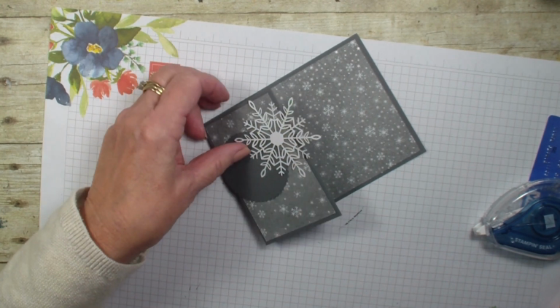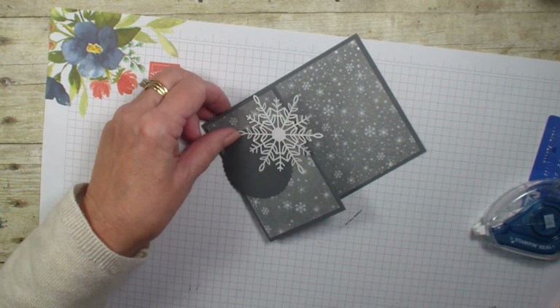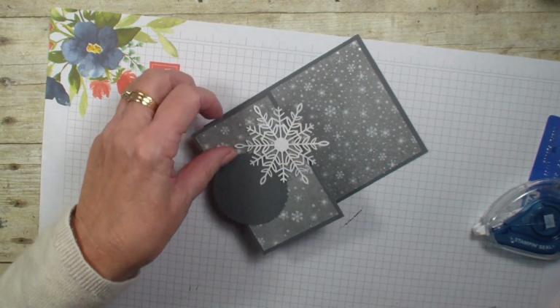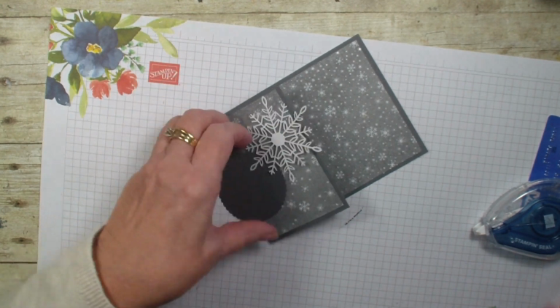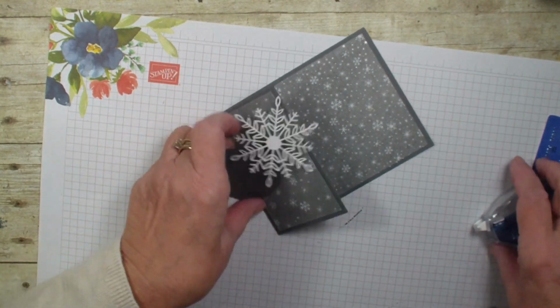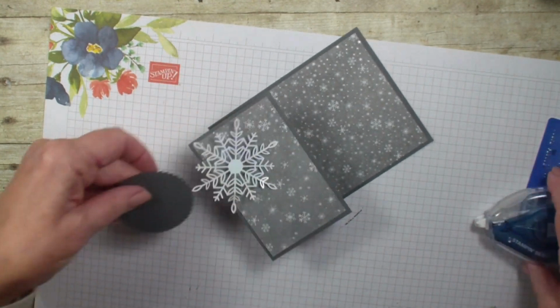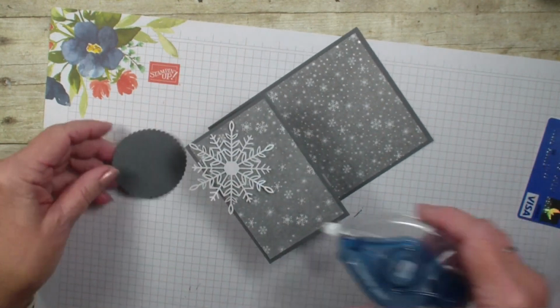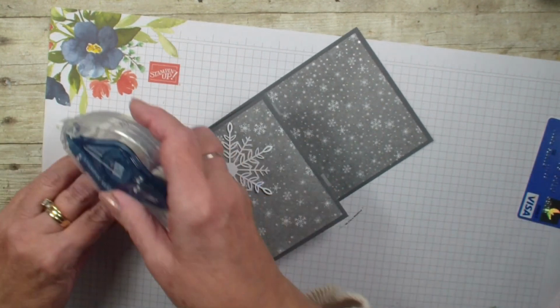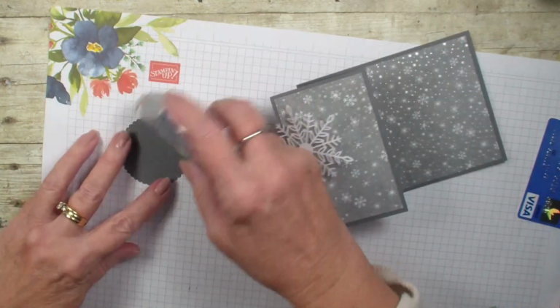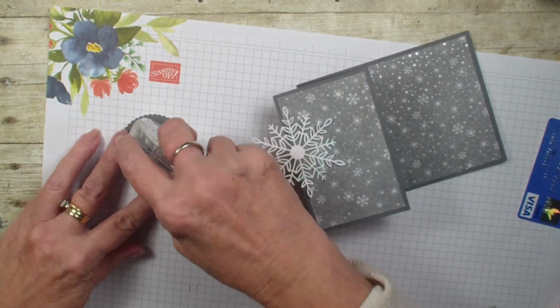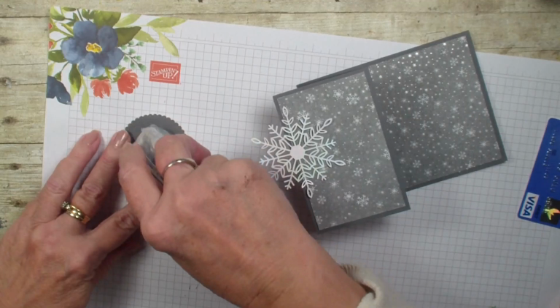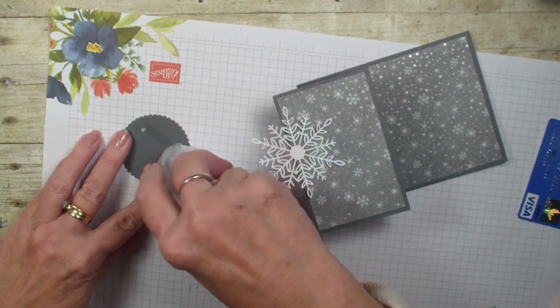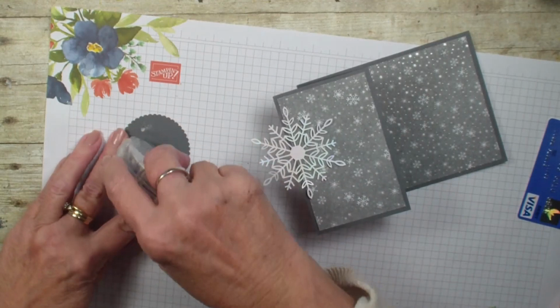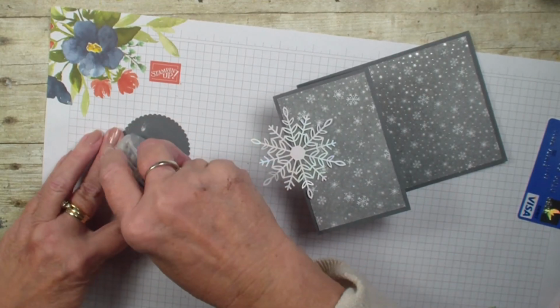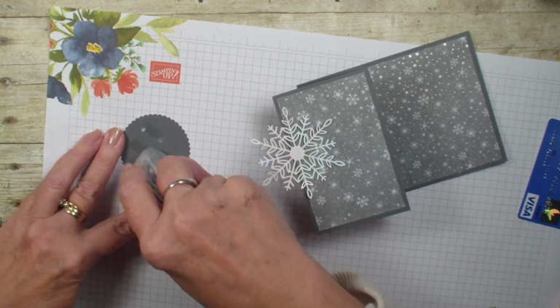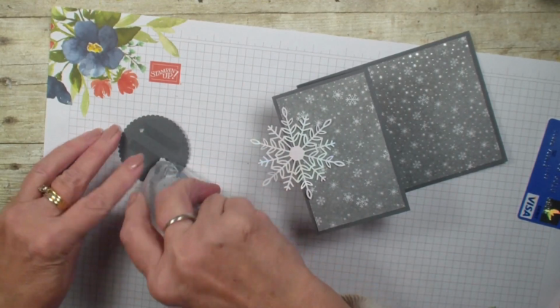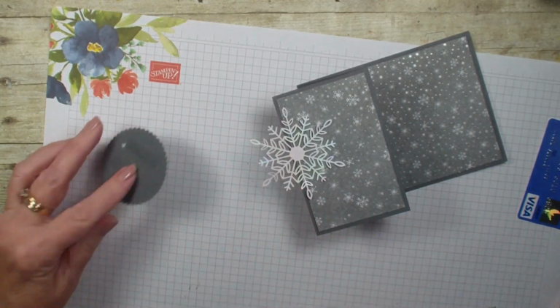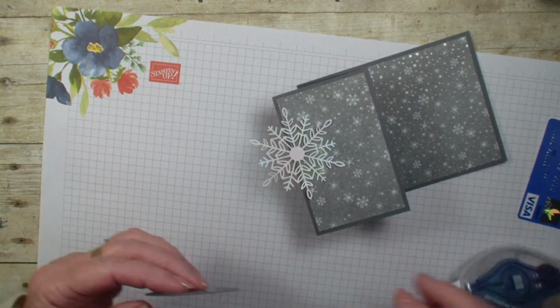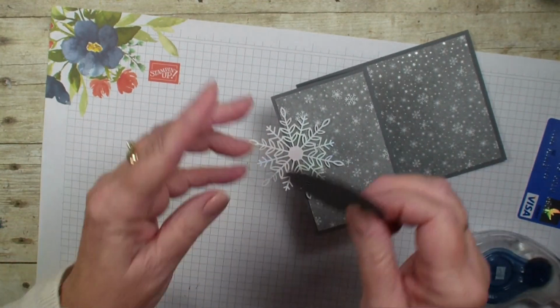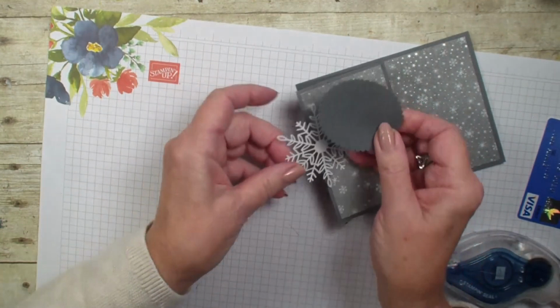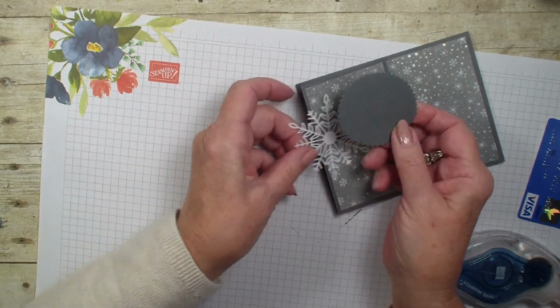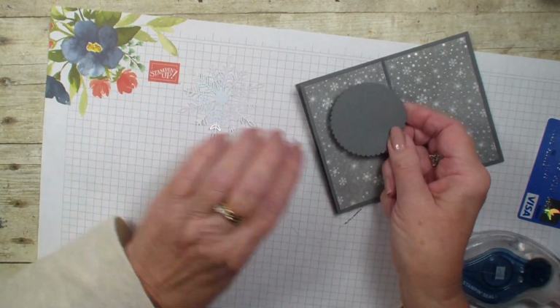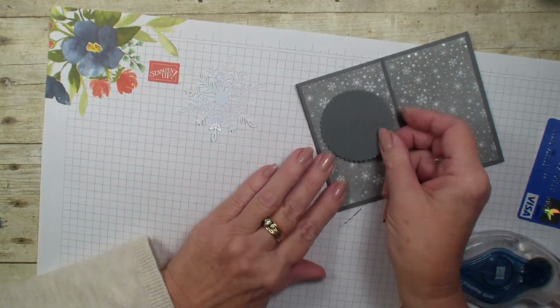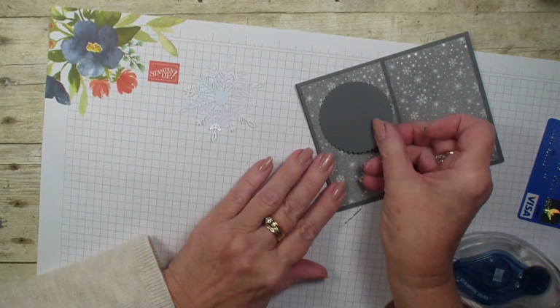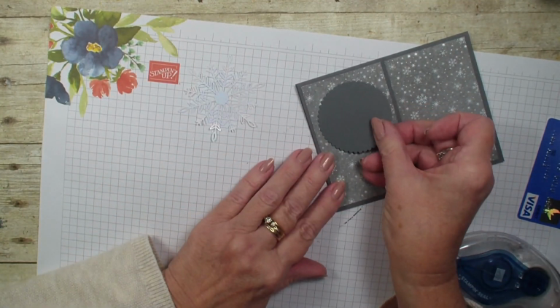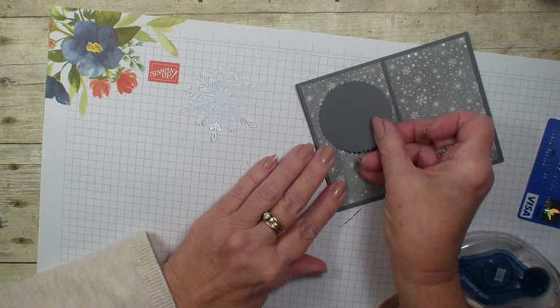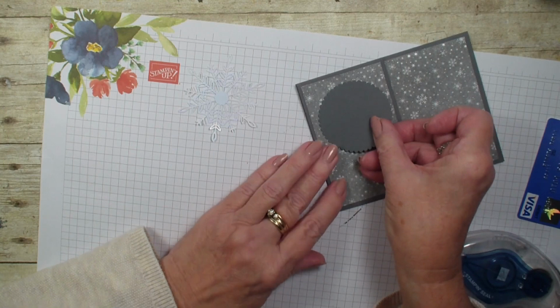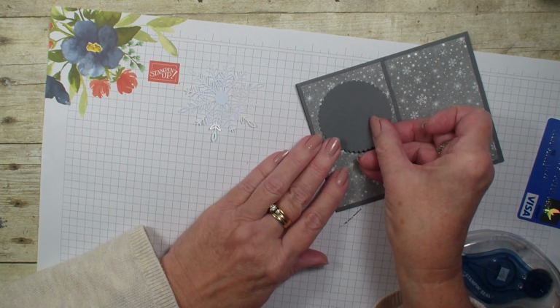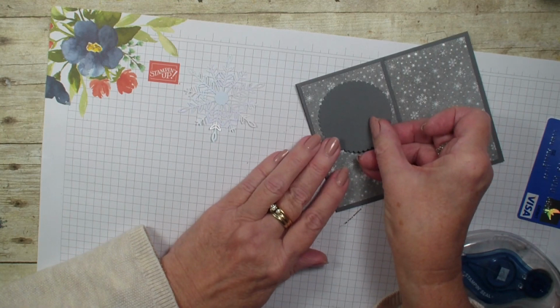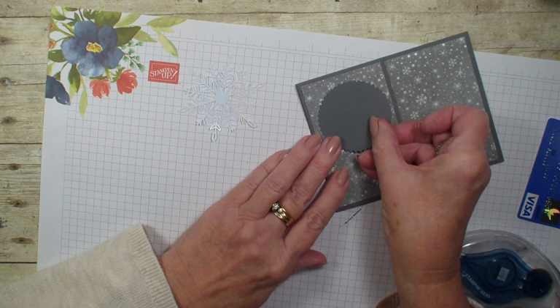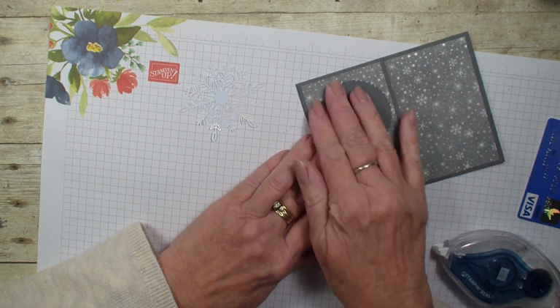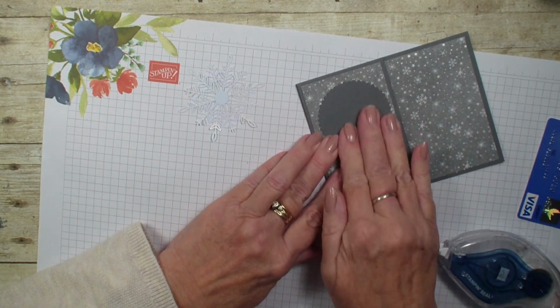I have taken a layering circle and cut it out with a scallop, and we are going to put that right about there.